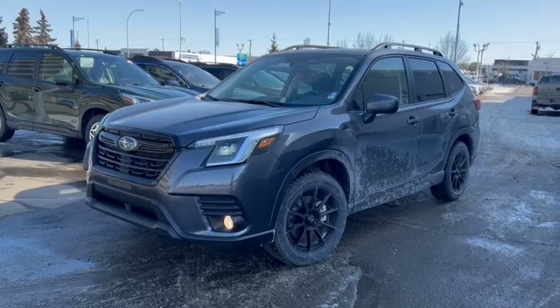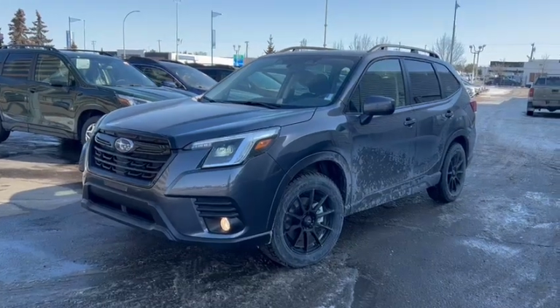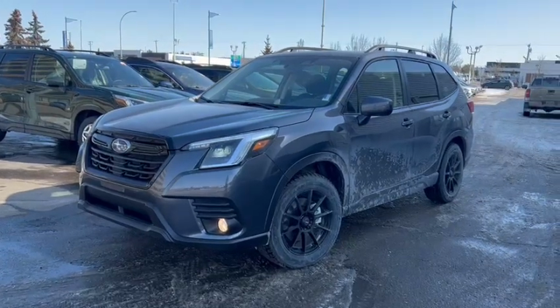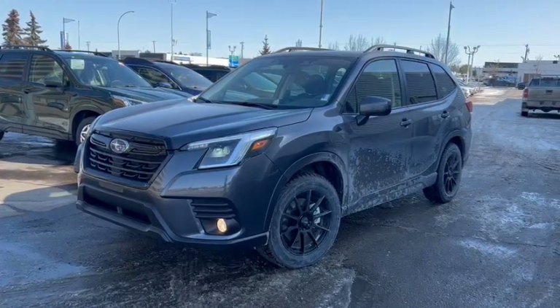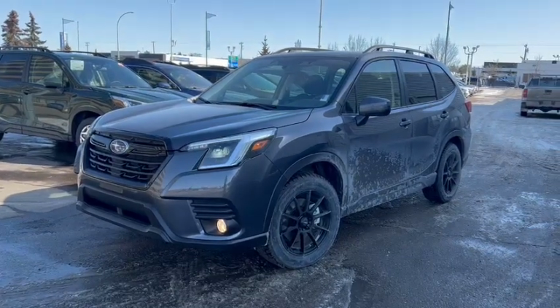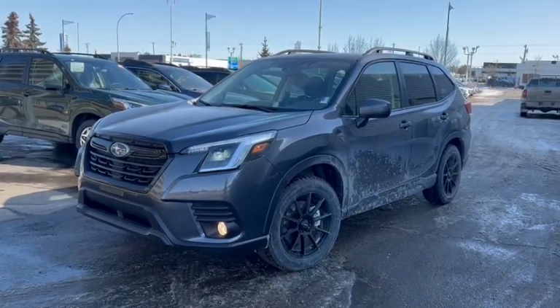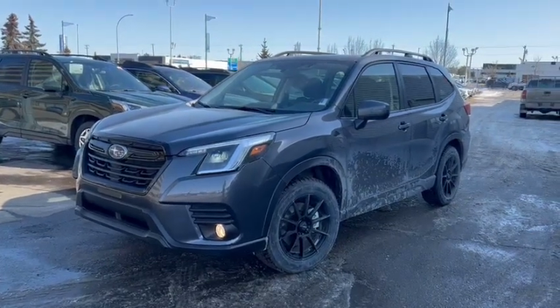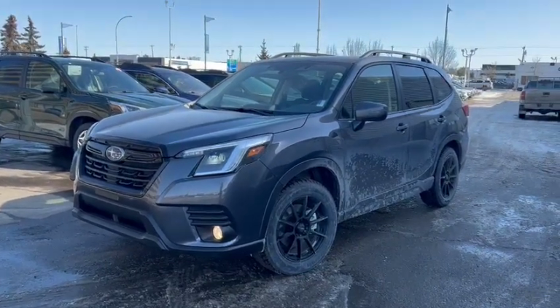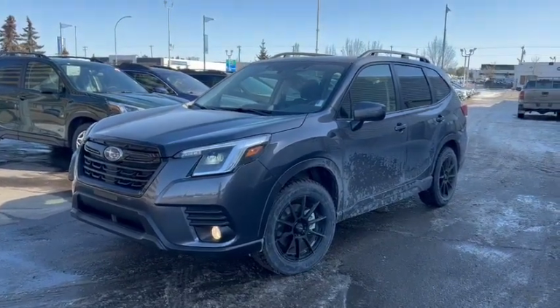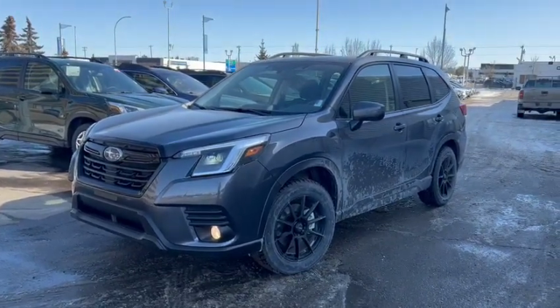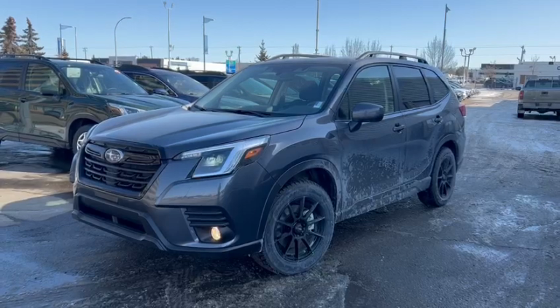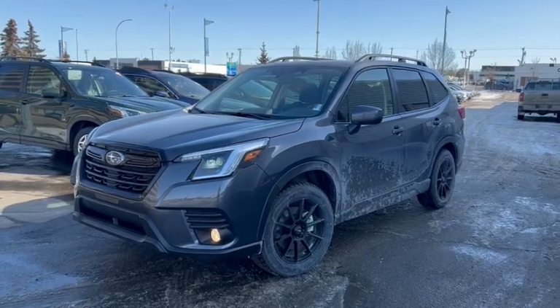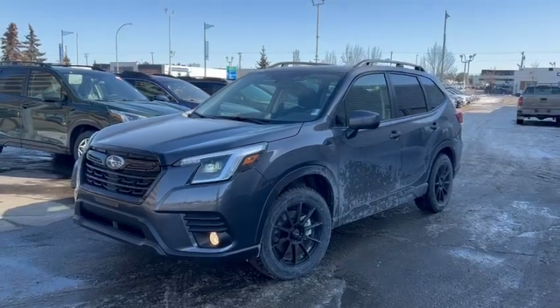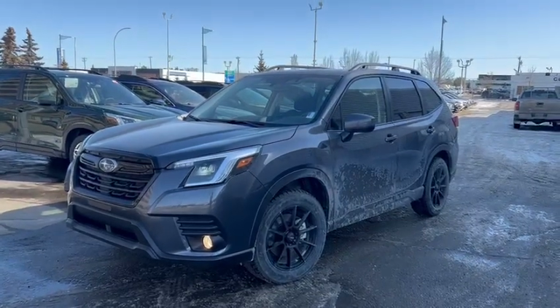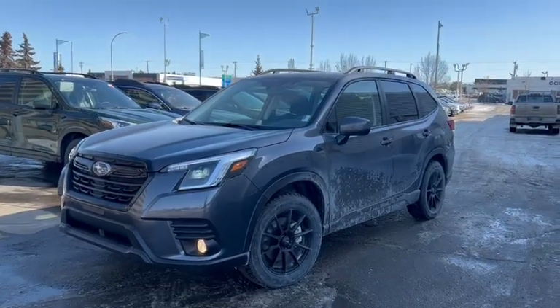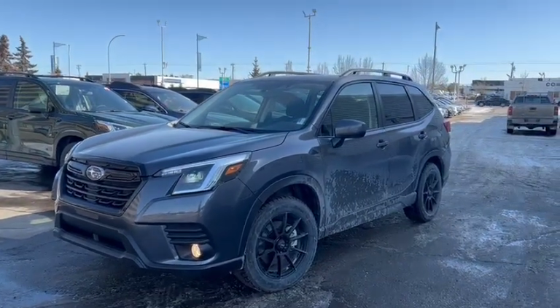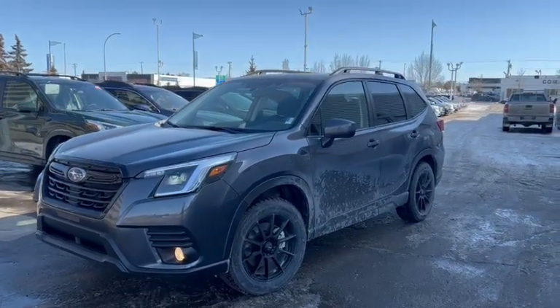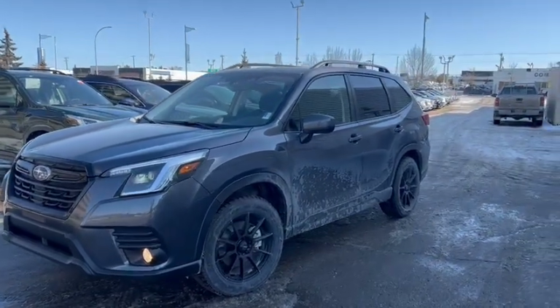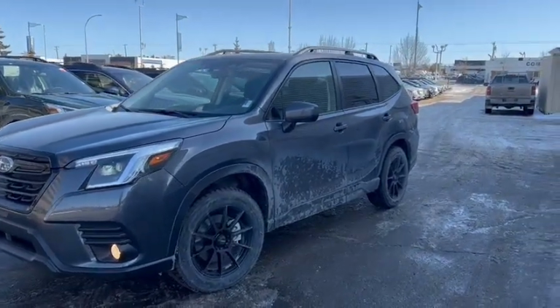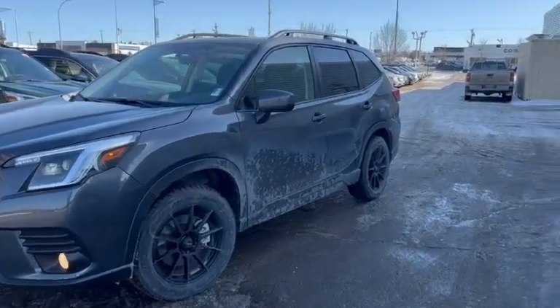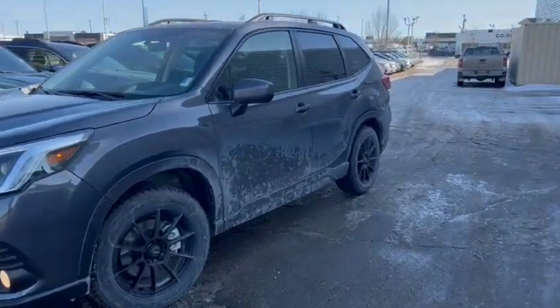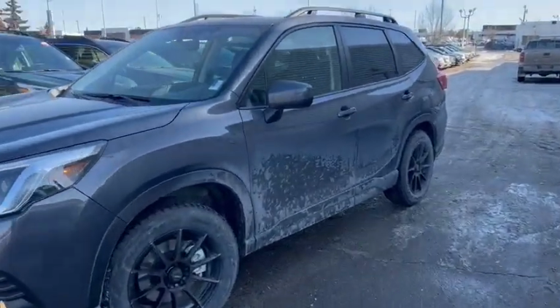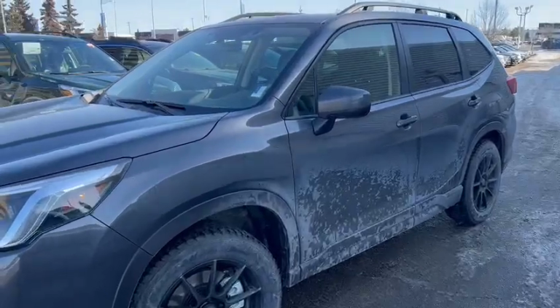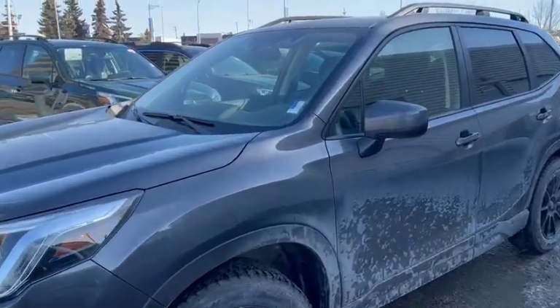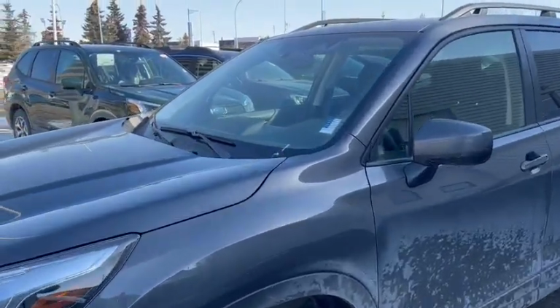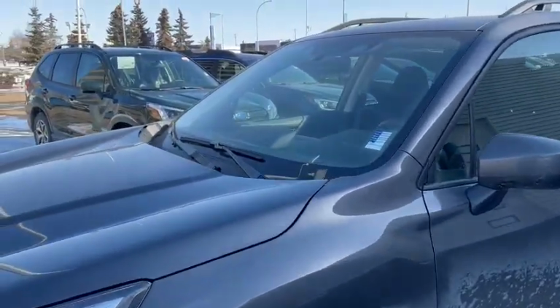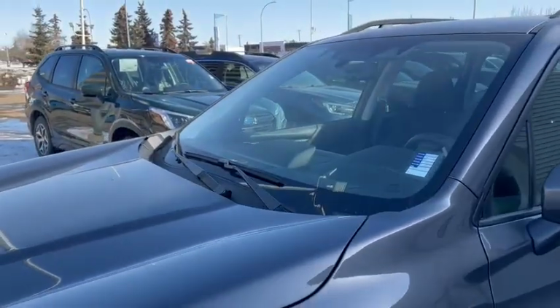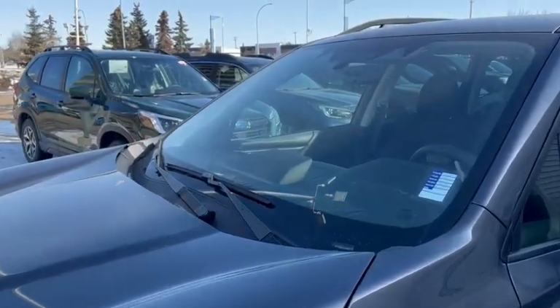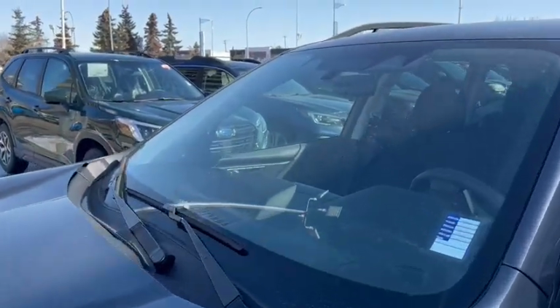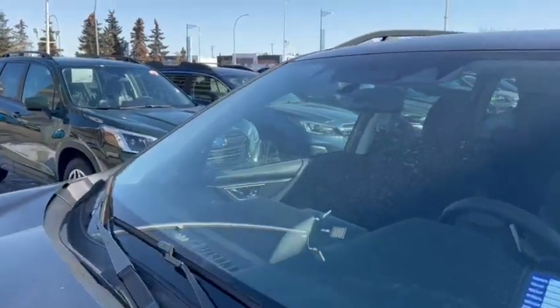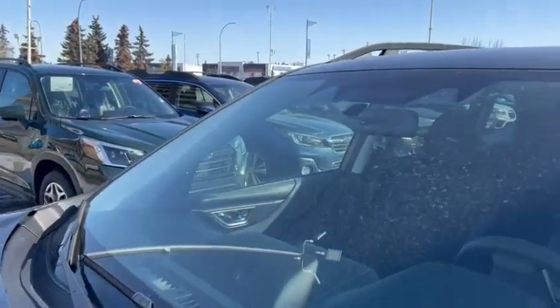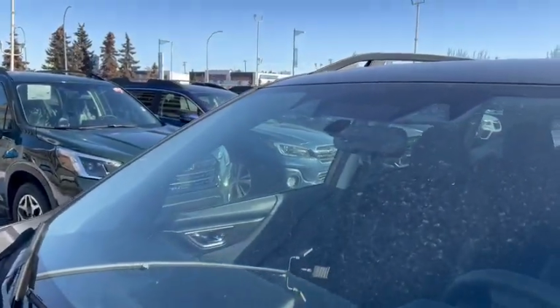Hi Jenny, this is Miguel from Rally Subaru. I wanted to send you a video of the 2023 Subaru Forester we have available for test drive. I know you're requesting information about which model will have the EyeSight technology.